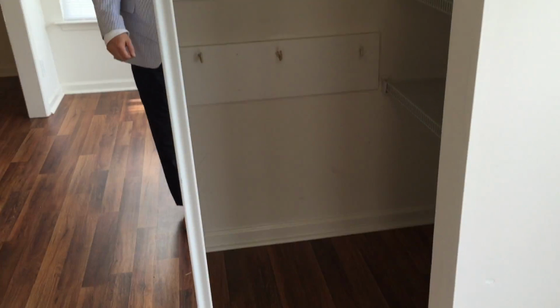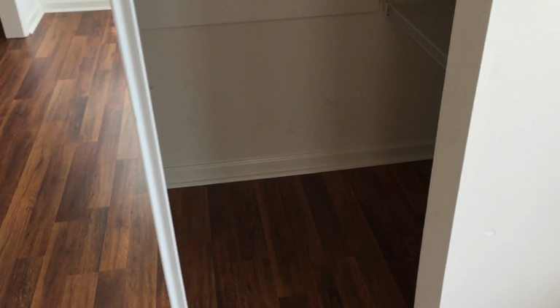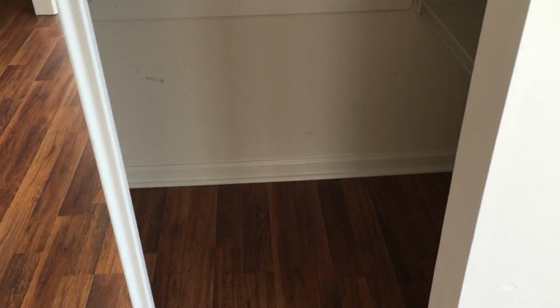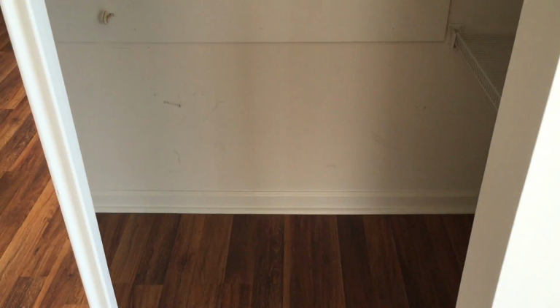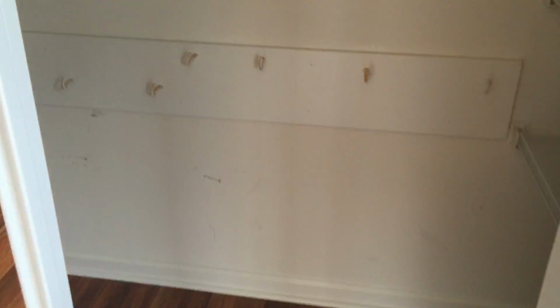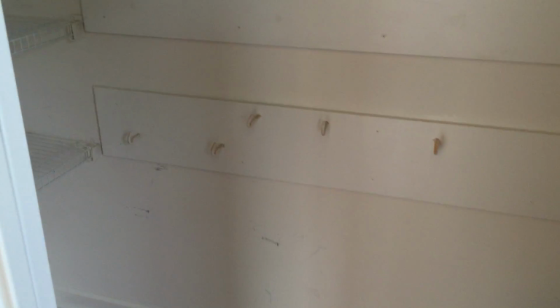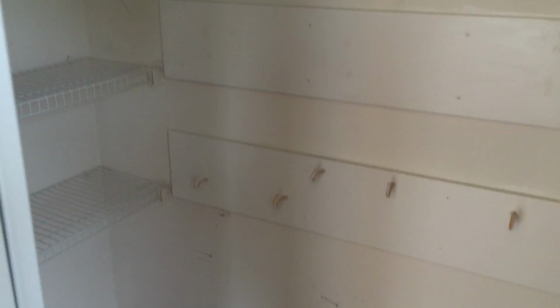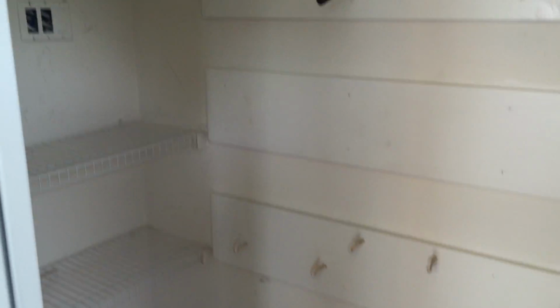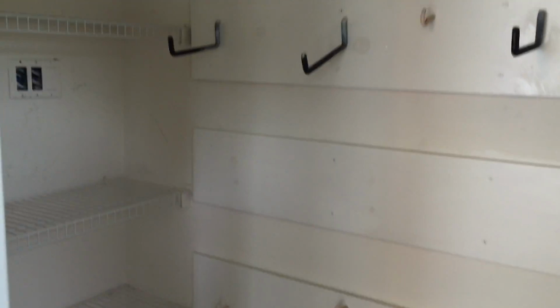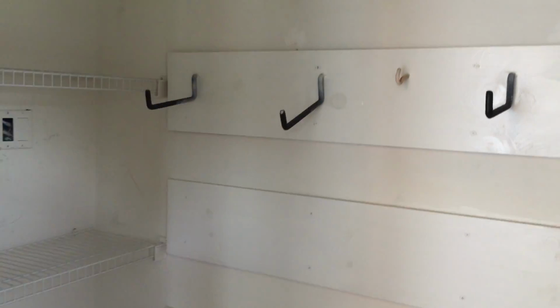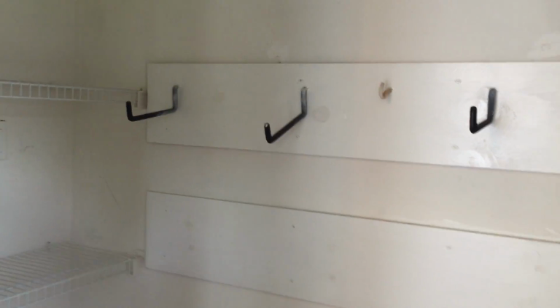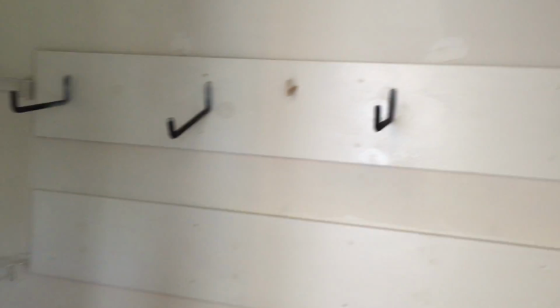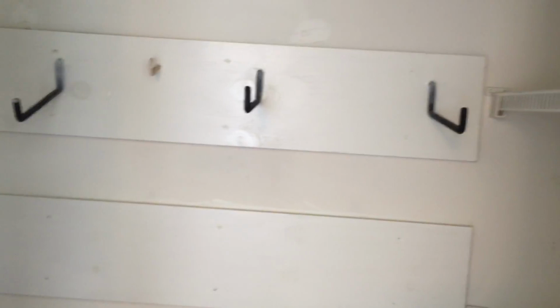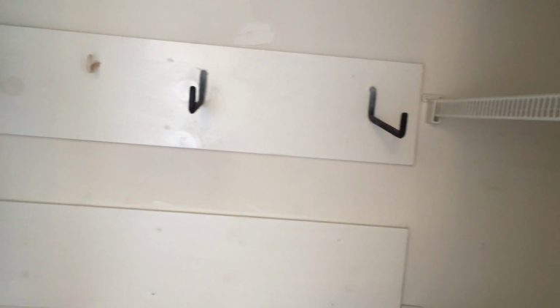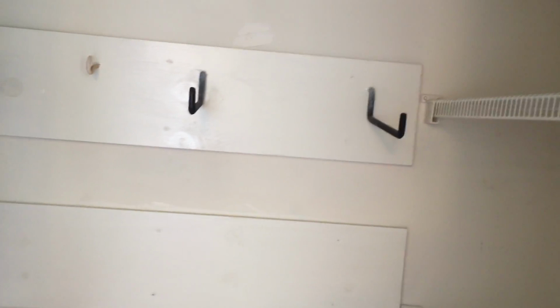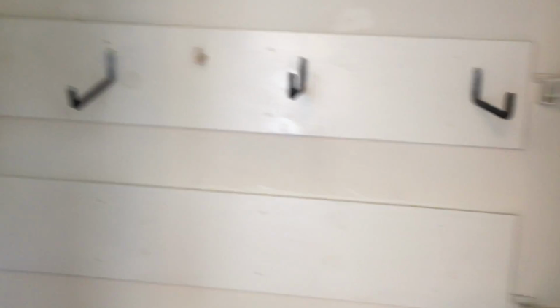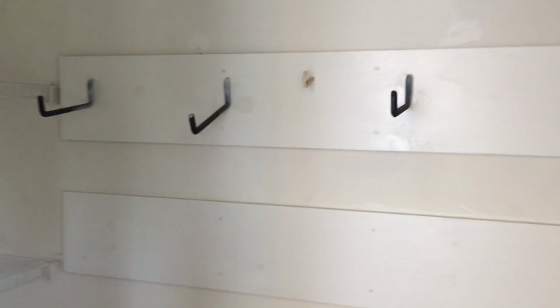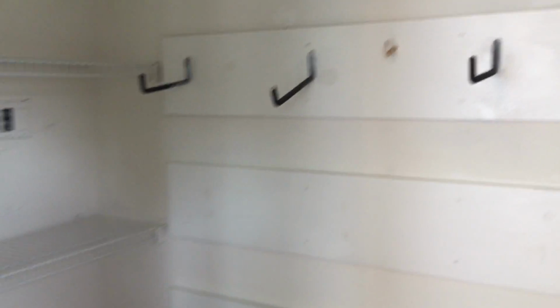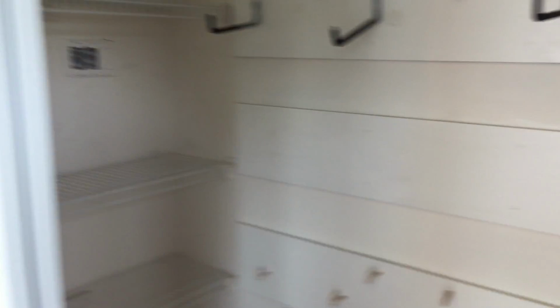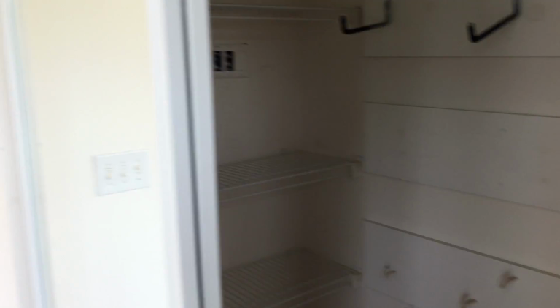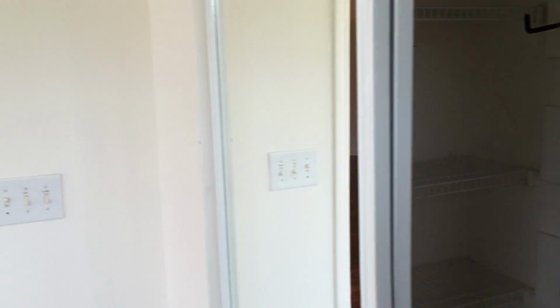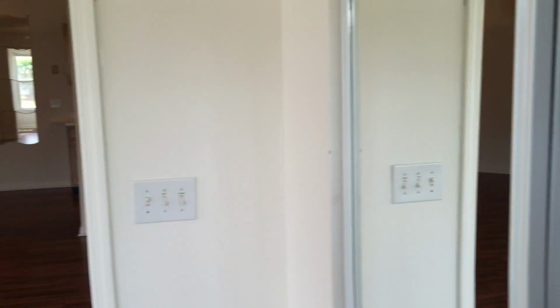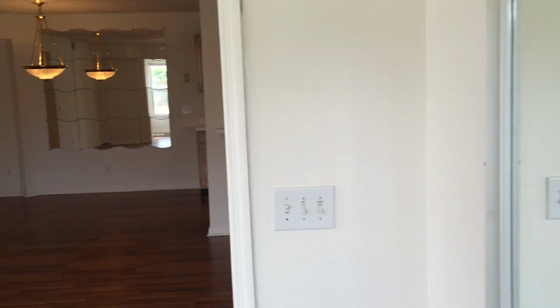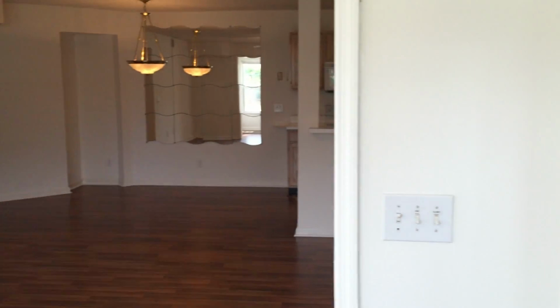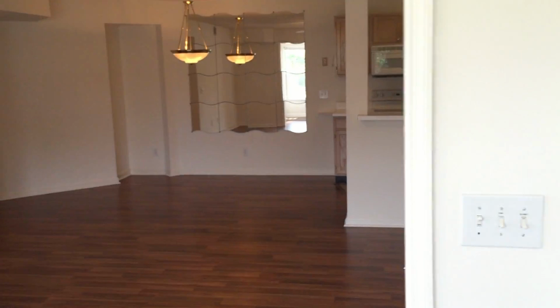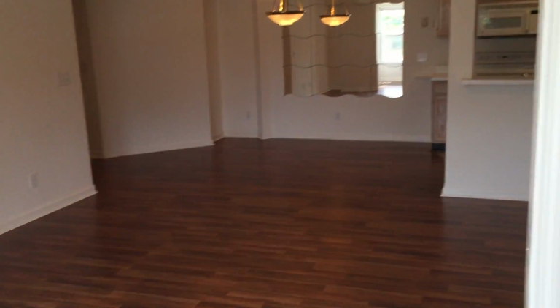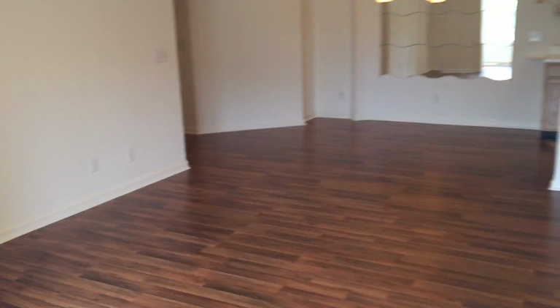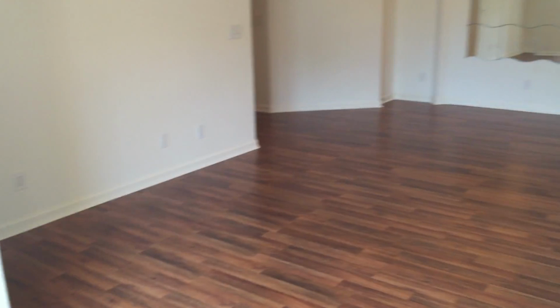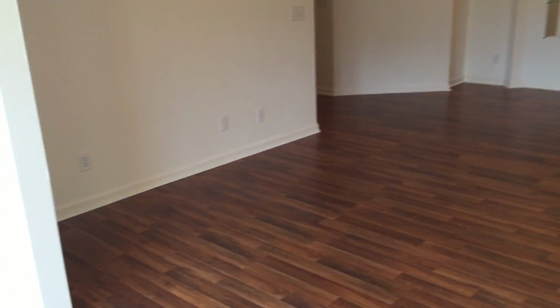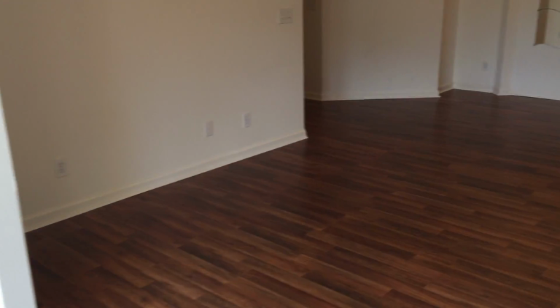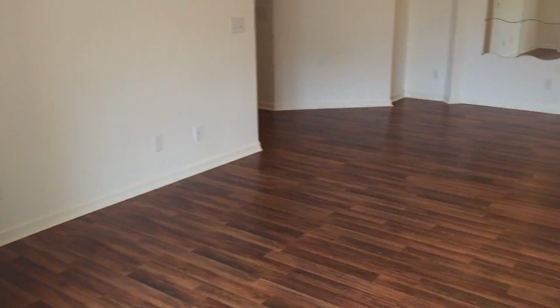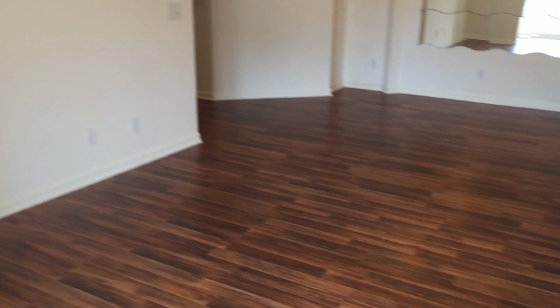Nice size storage closet here. They've got hooks set up. I bet they might even have bicycles in here hanging from some of these hooks. Nice sunroom. Big living room.